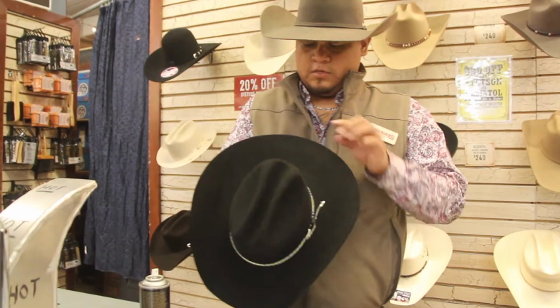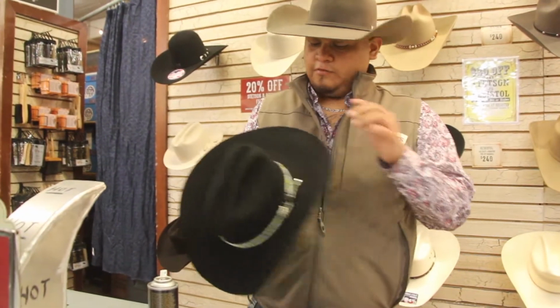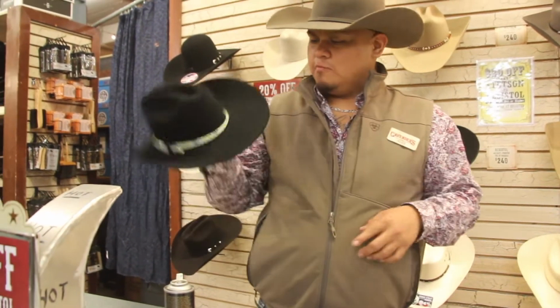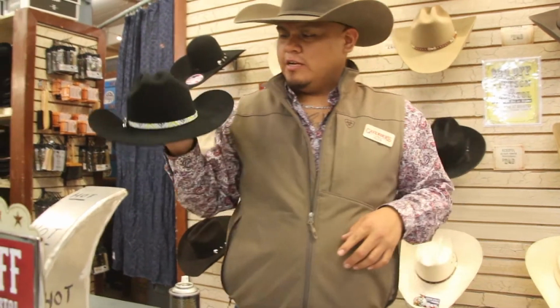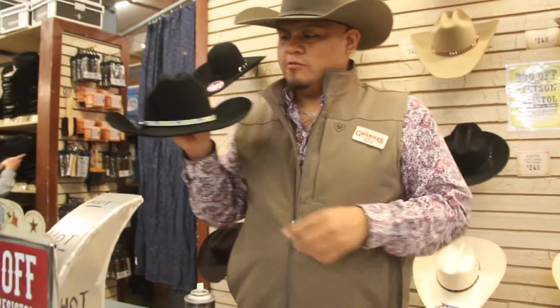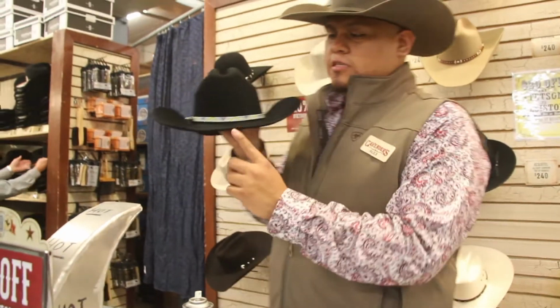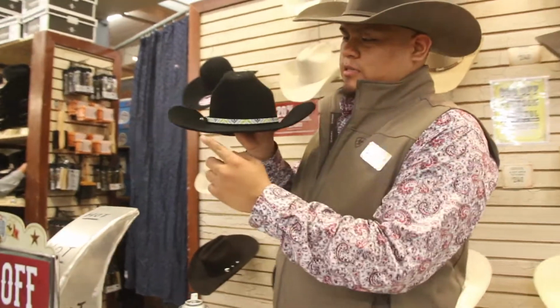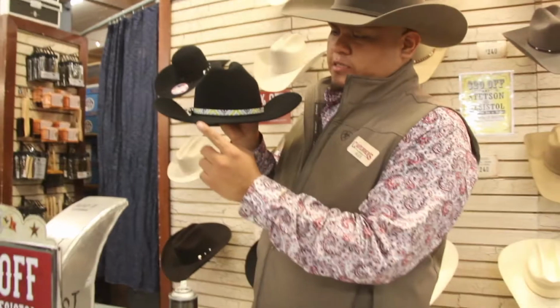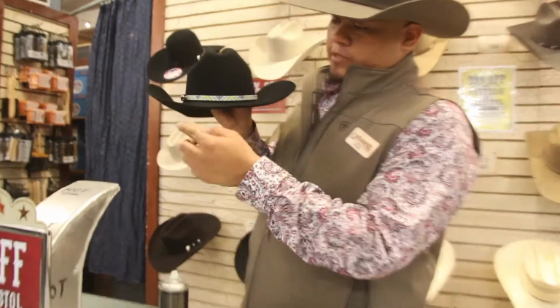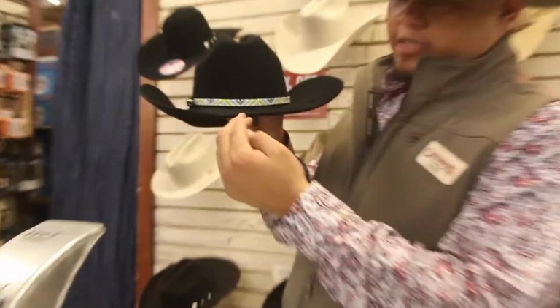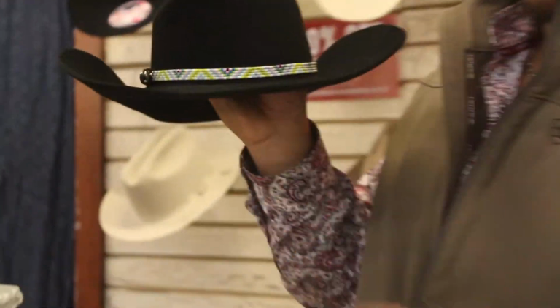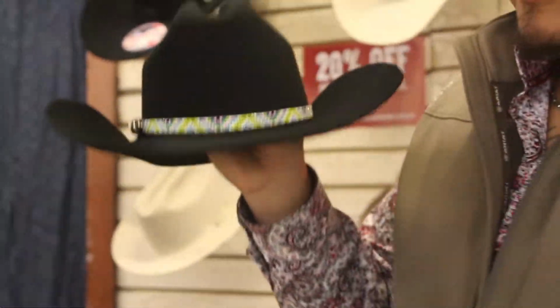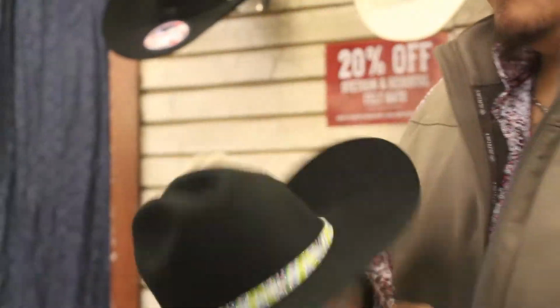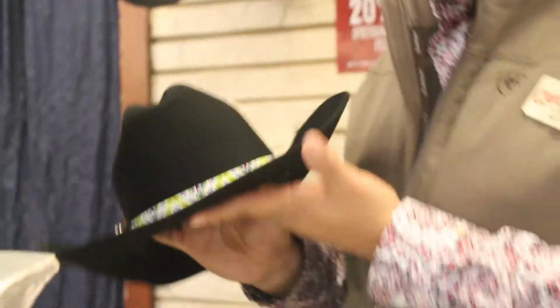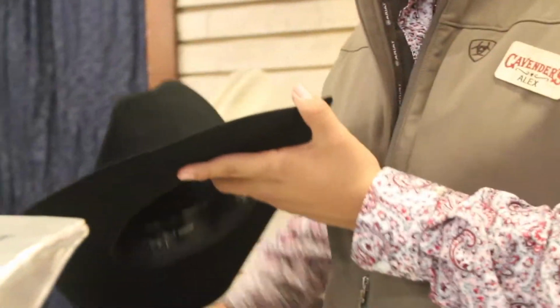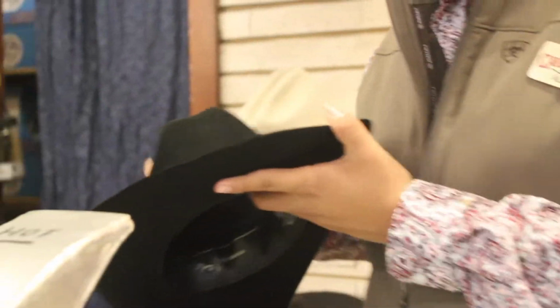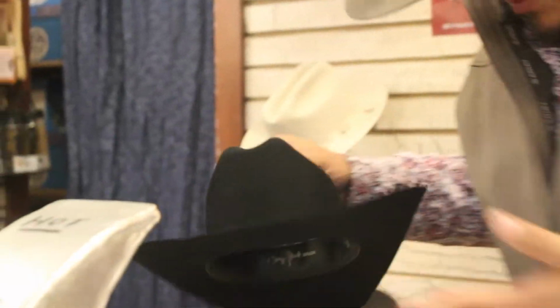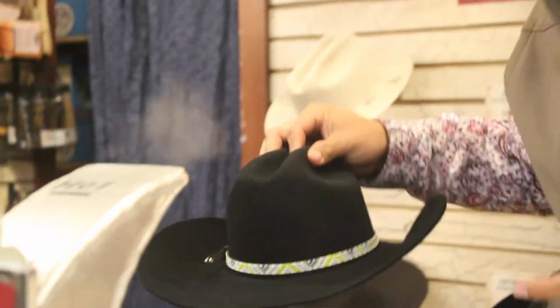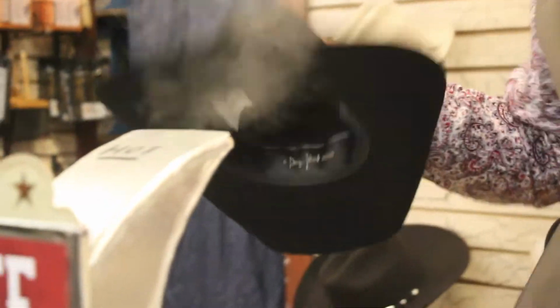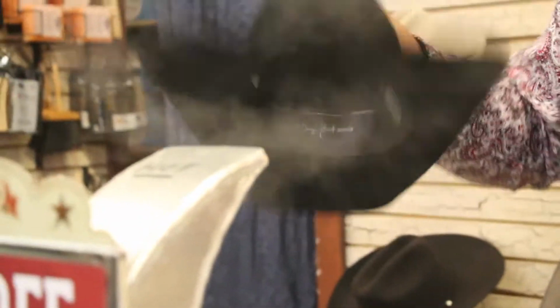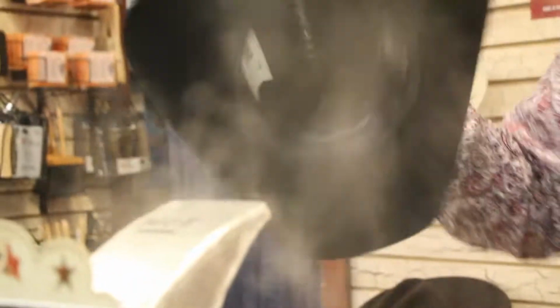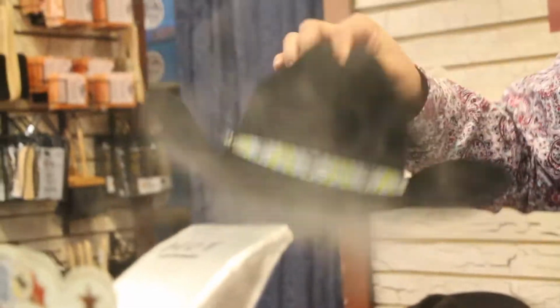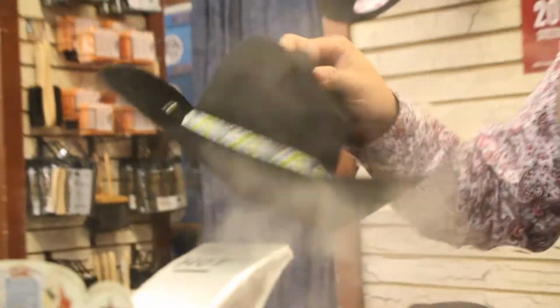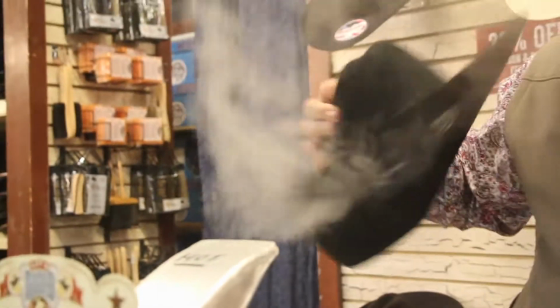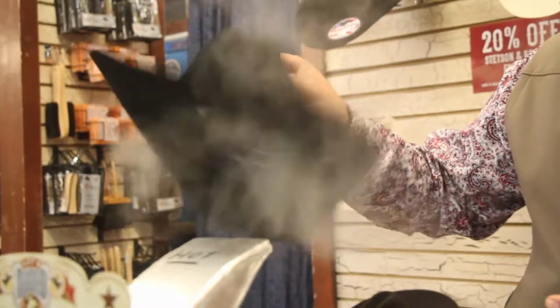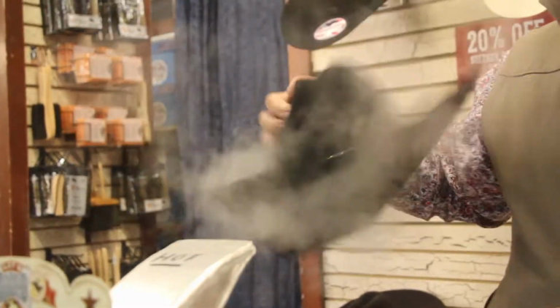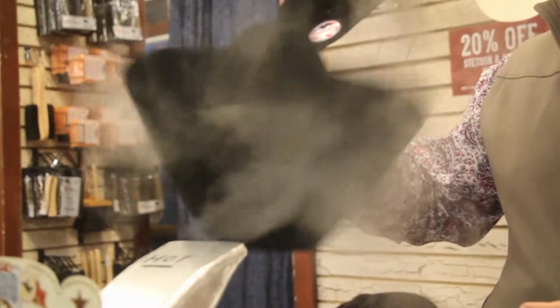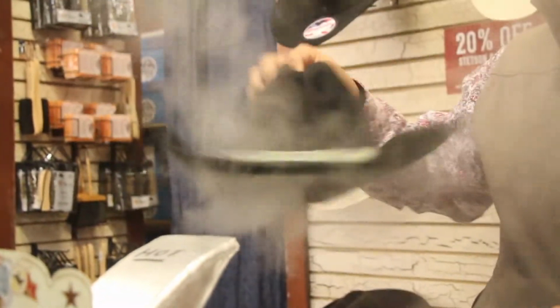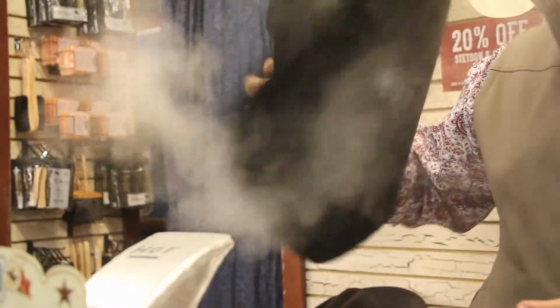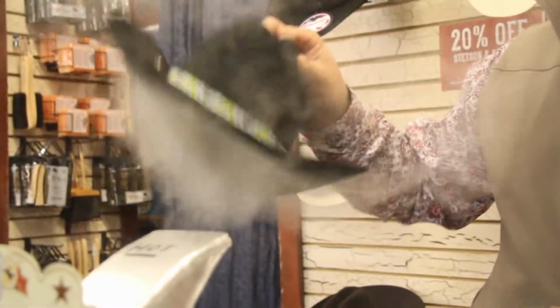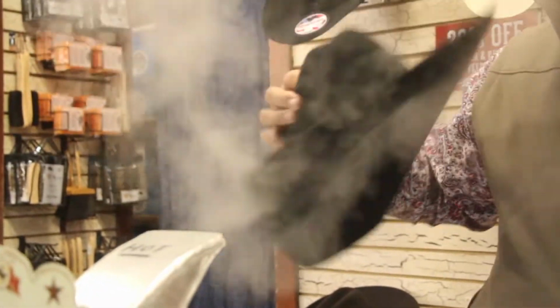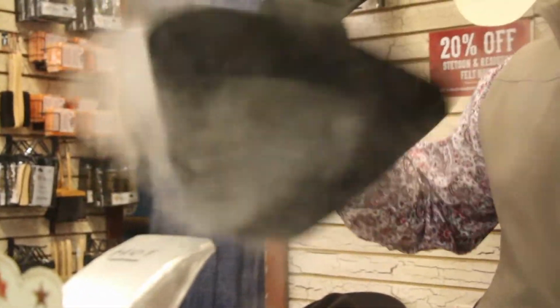See, like for example right now — I don't know if you can see it — it's a little bit wiggly right here. What this thing does, it helps it to straighten things out. There's nothing worse than having a crooked hat.